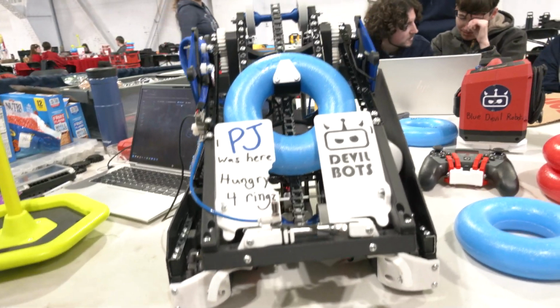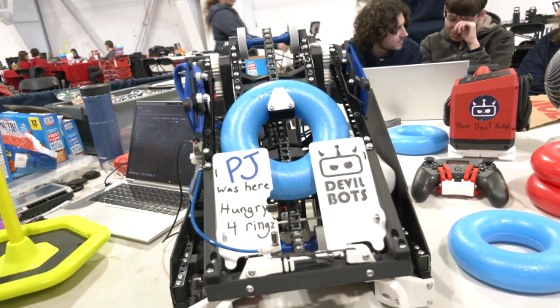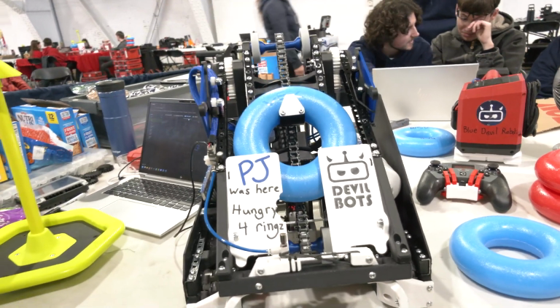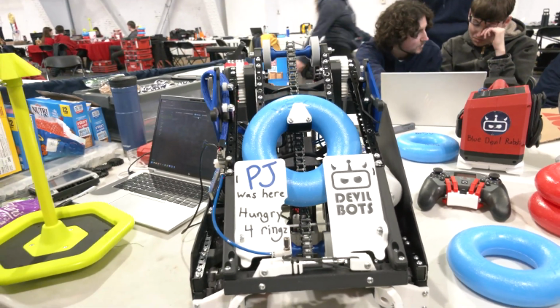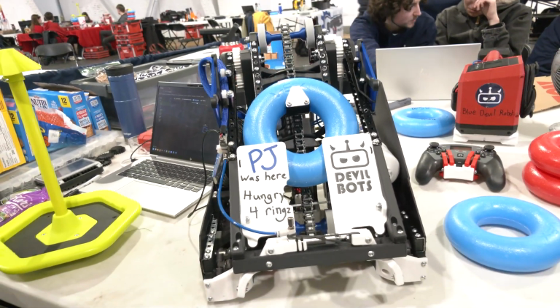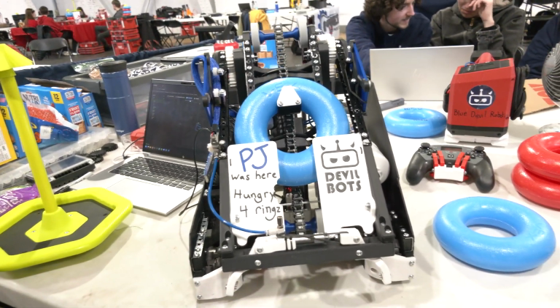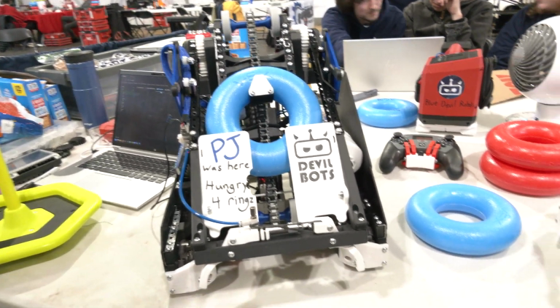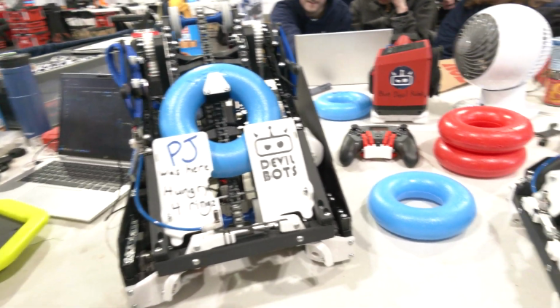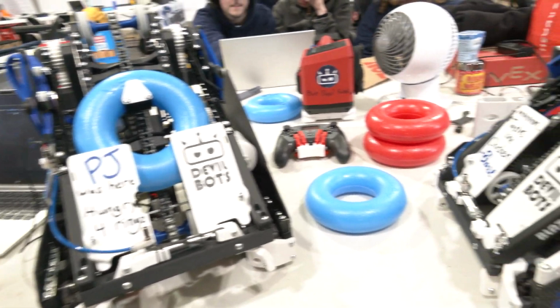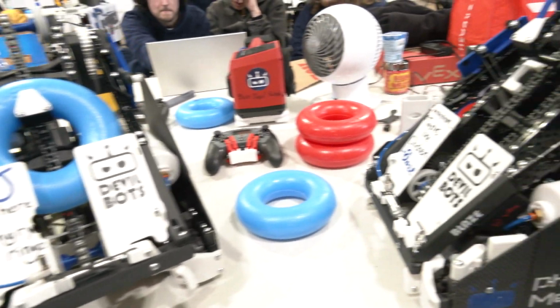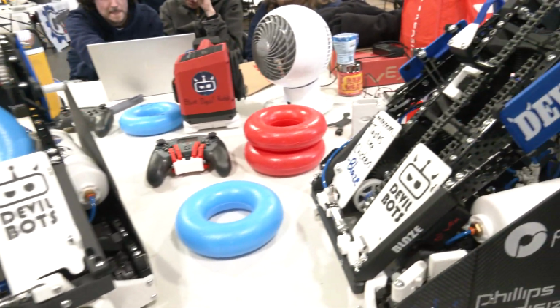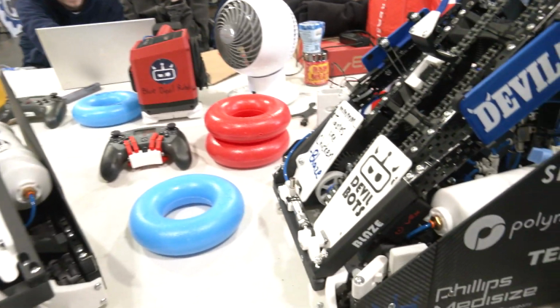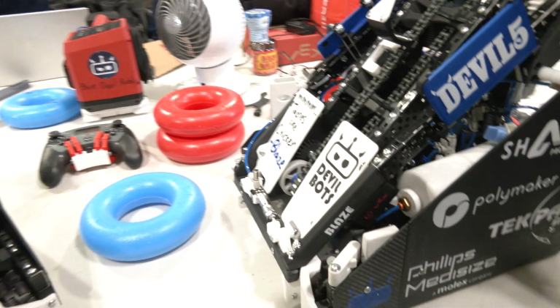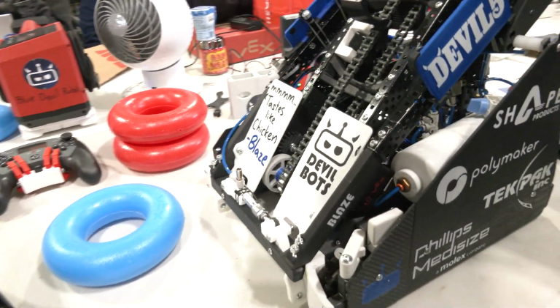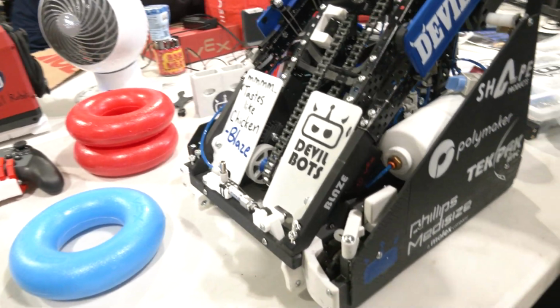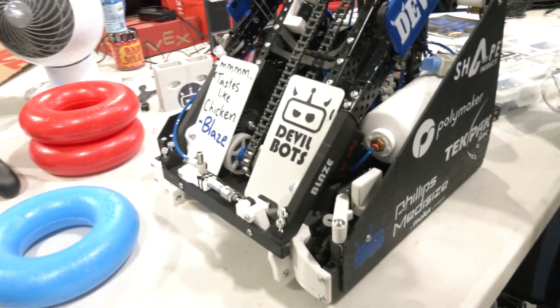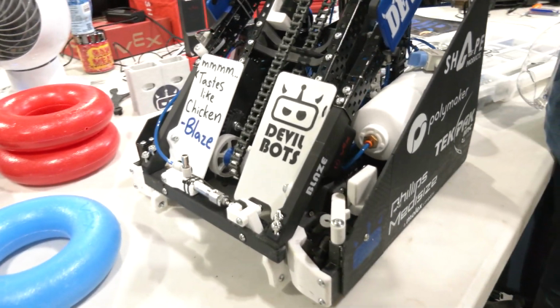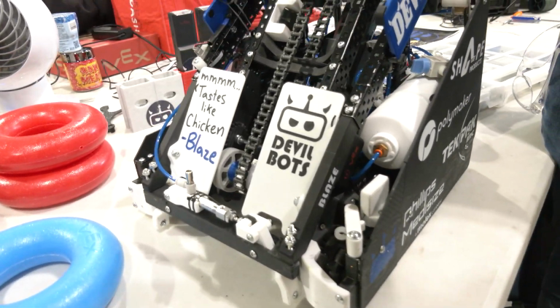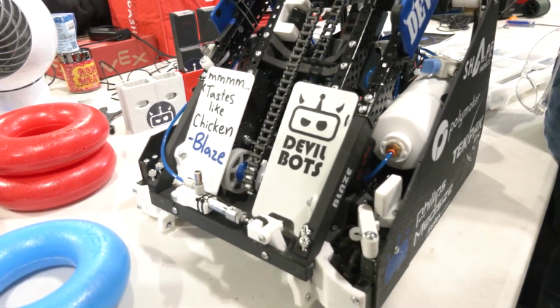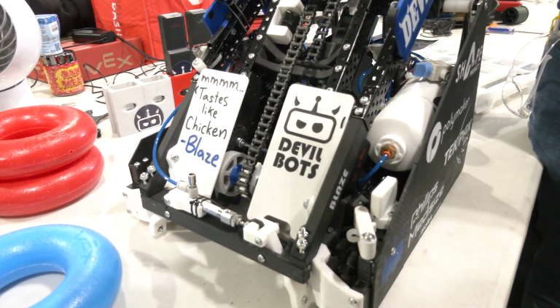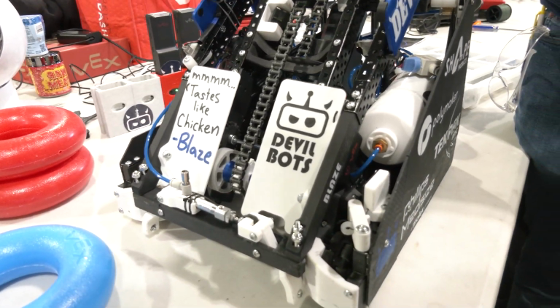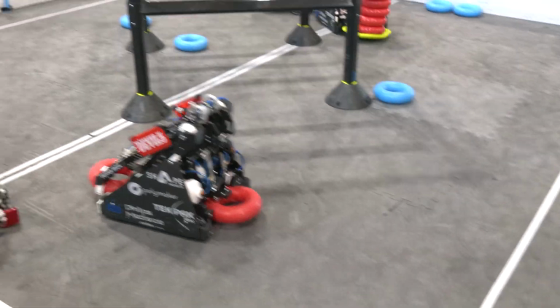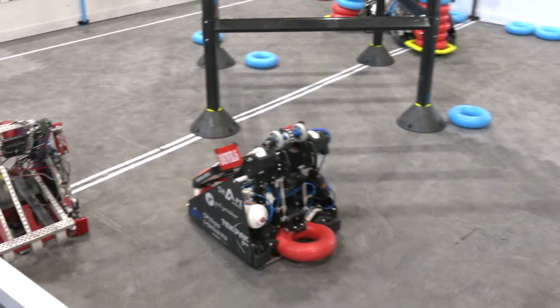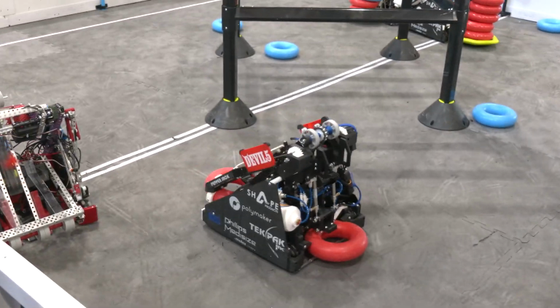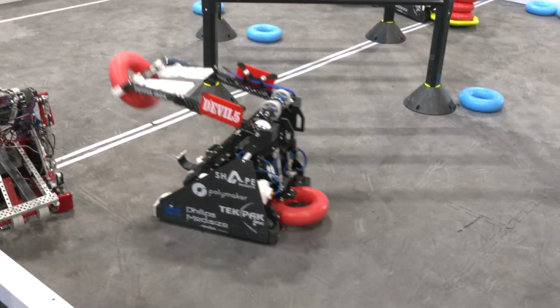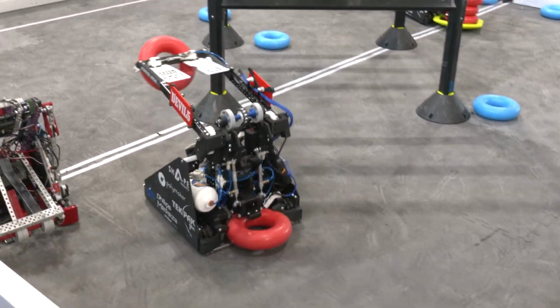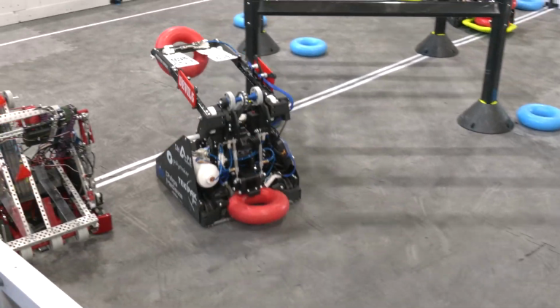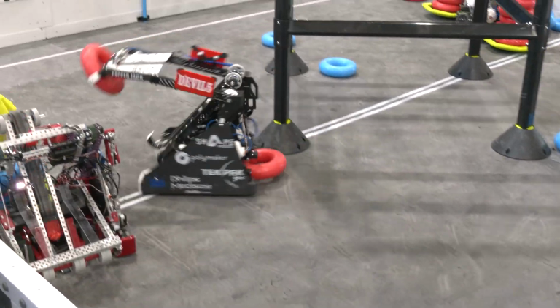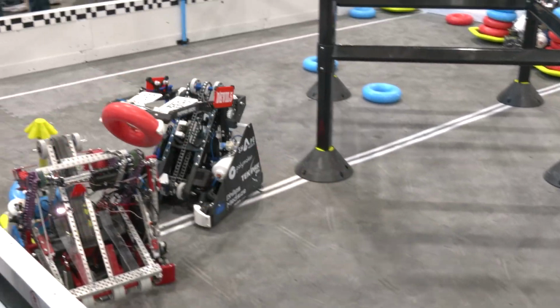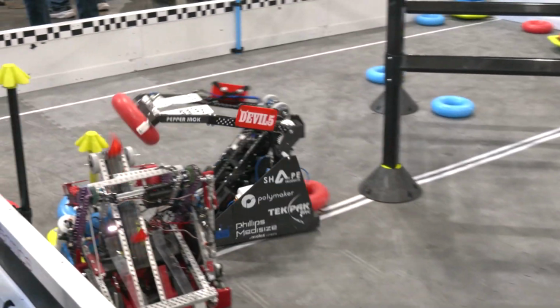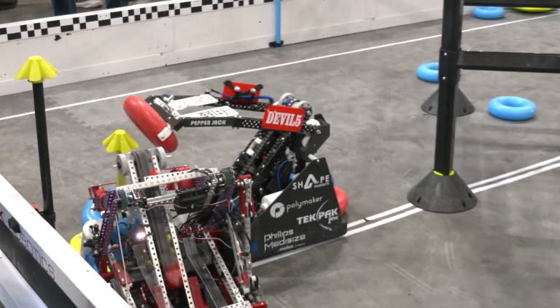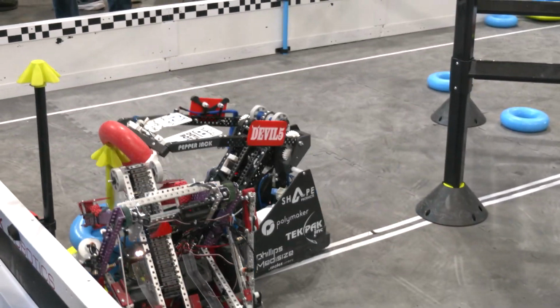I want to ask about match strategy a little bit. In the last match we just saw, you had this clutch play putting the ring up on the Mogo really last second. Talk to me a little about that experience.